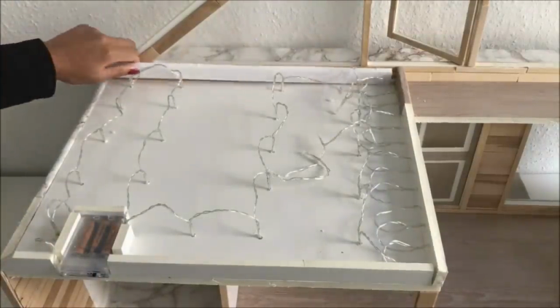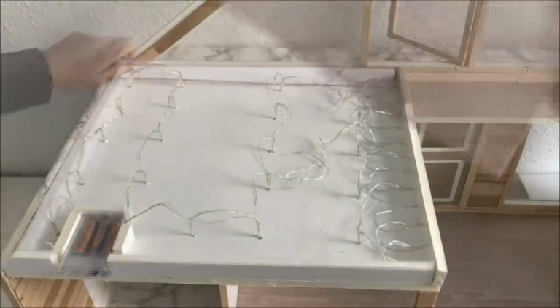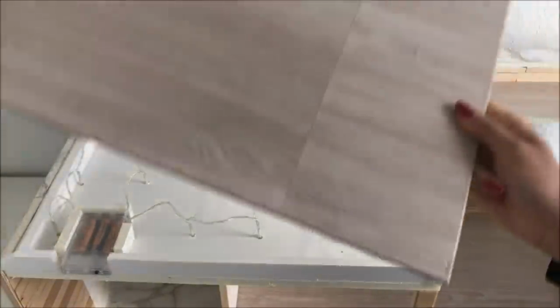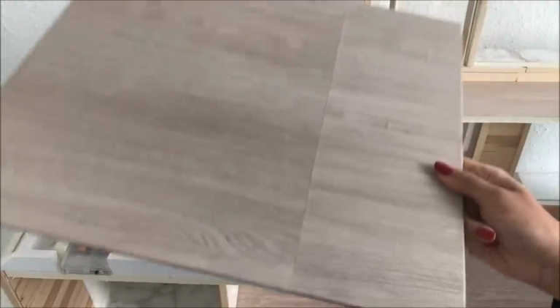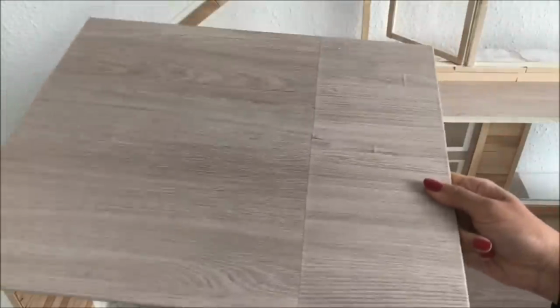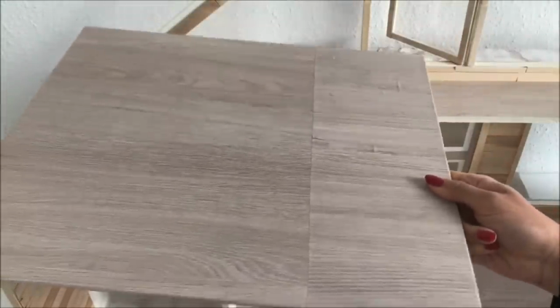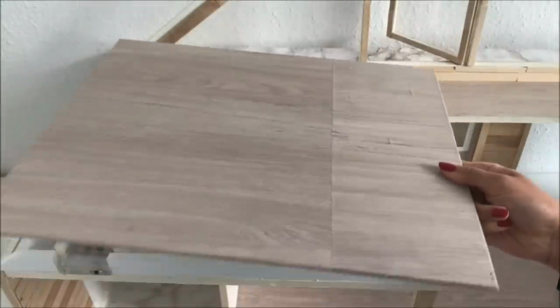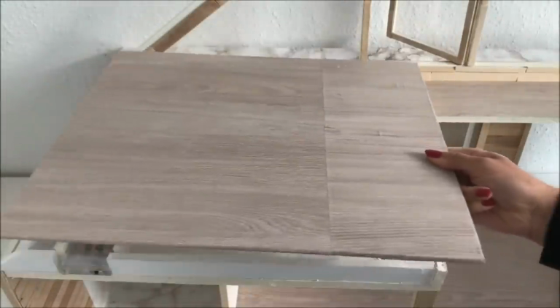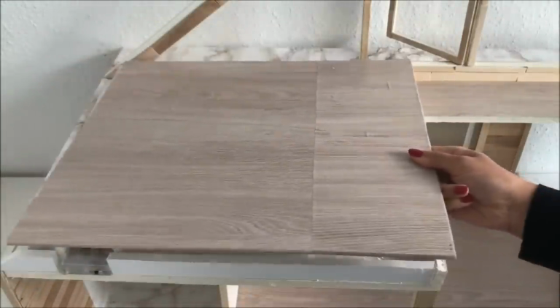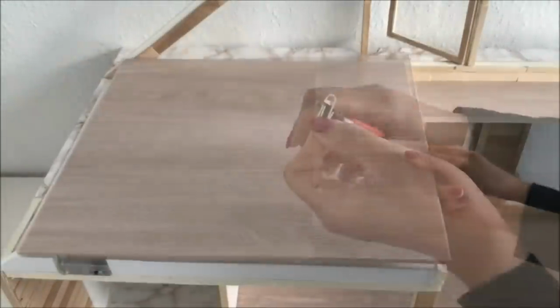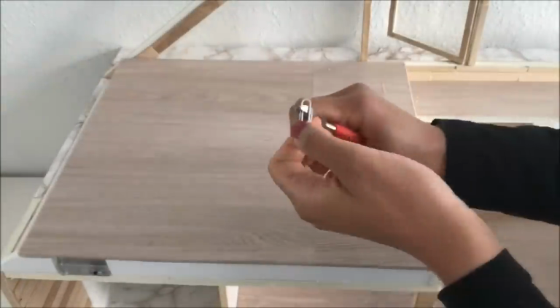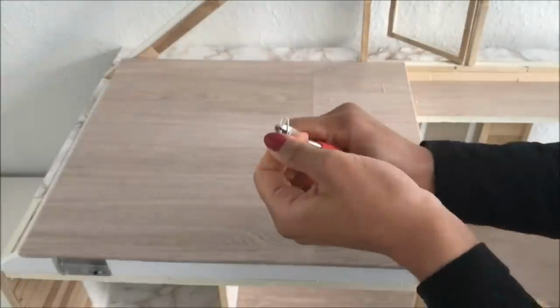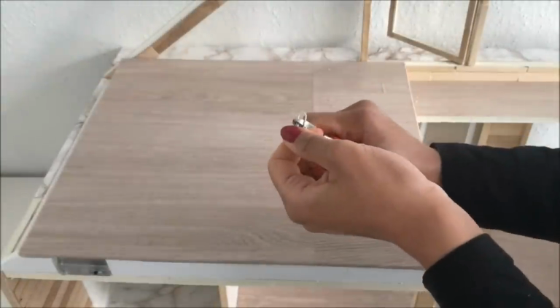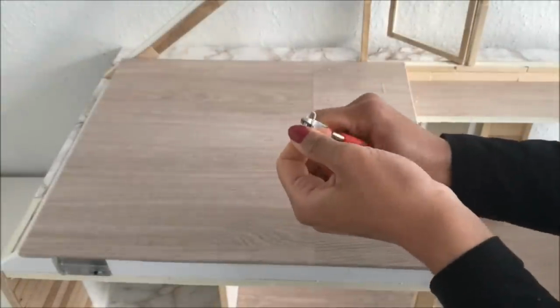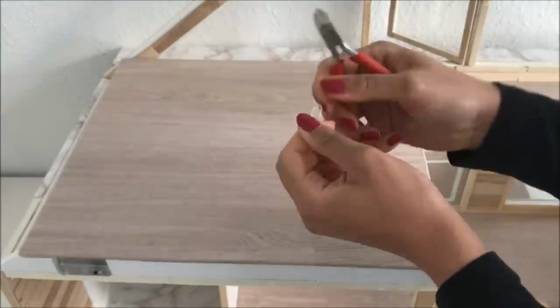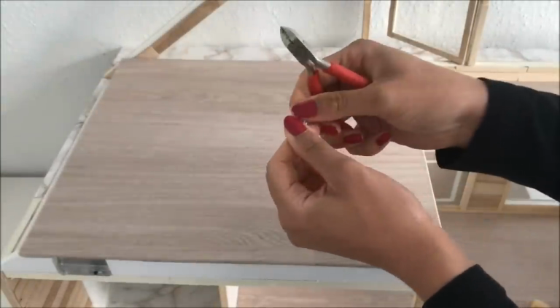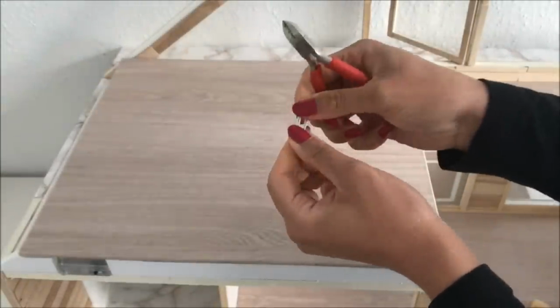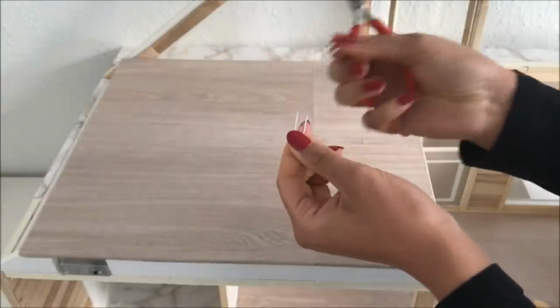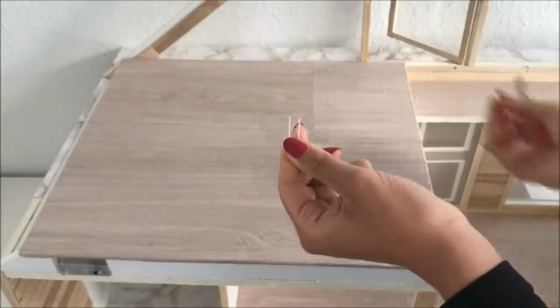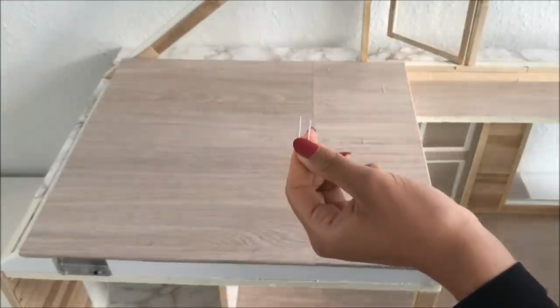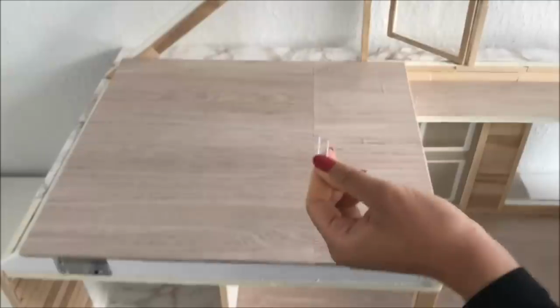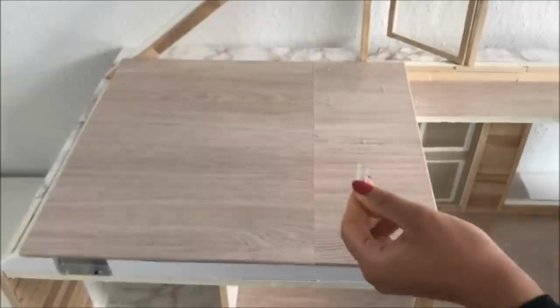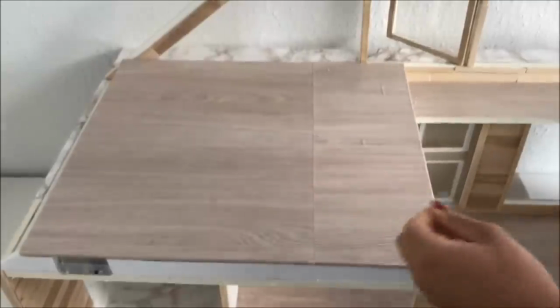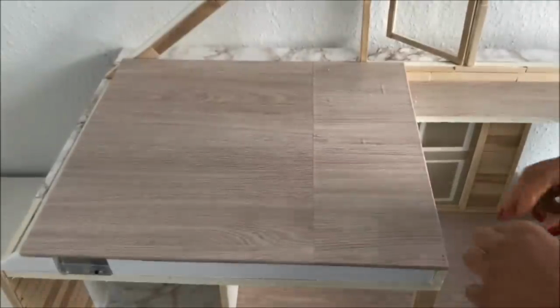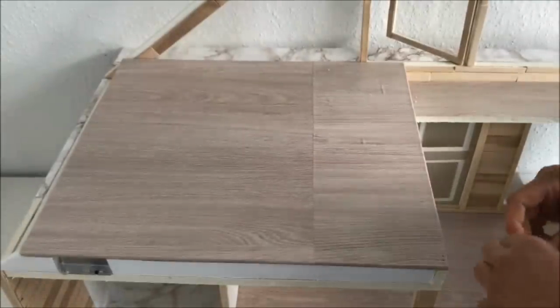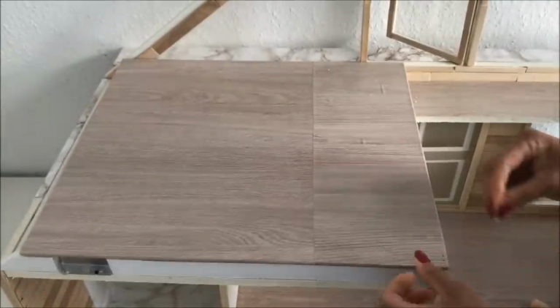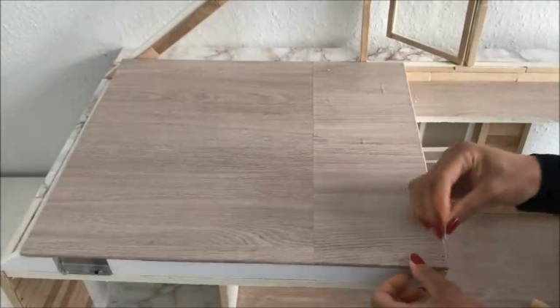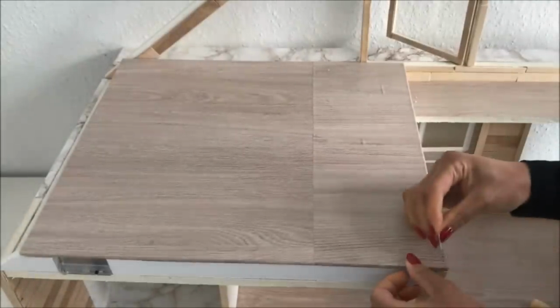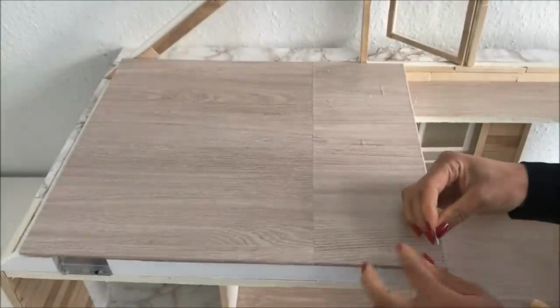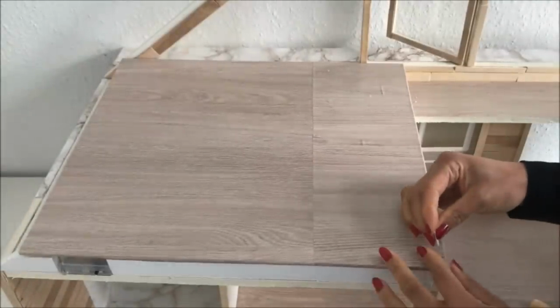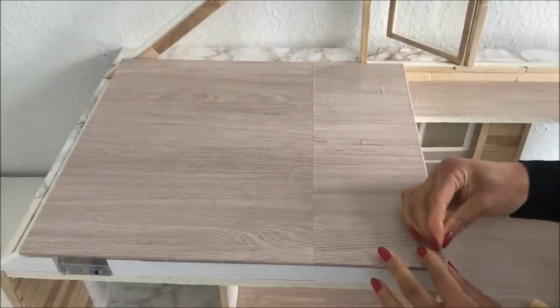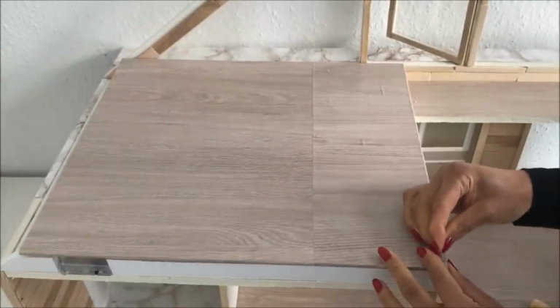Since I want to be able to remove the floor in order to replace the fairy lights, I'm not going to use glue. Instead, I'm cutting paper clips in half and then pinning the floor down.